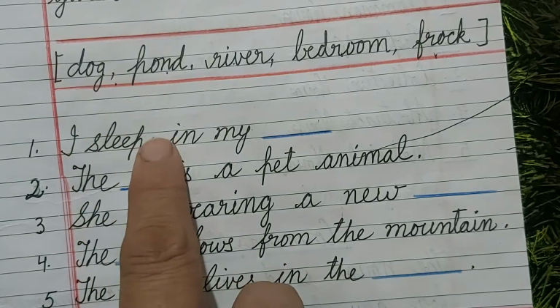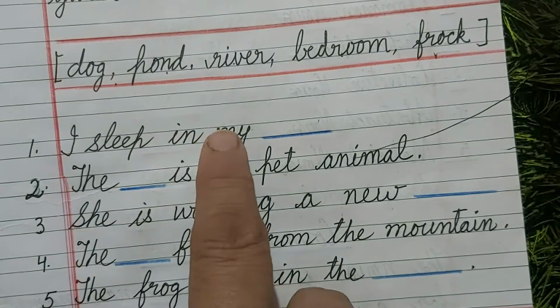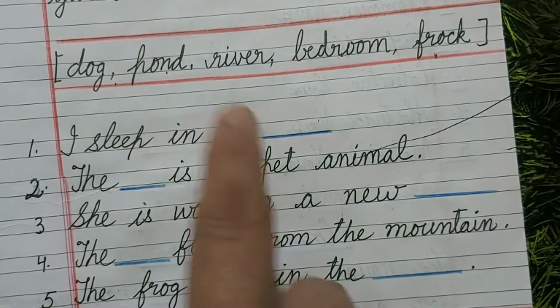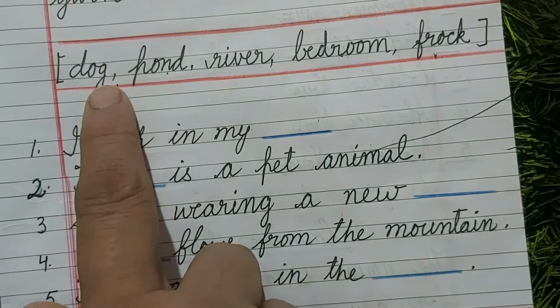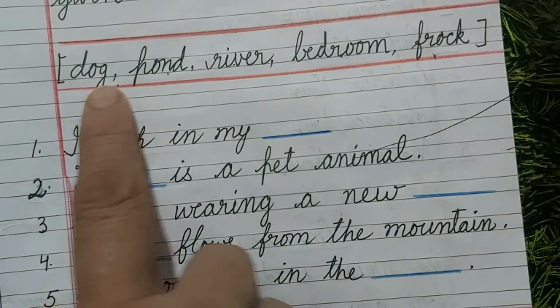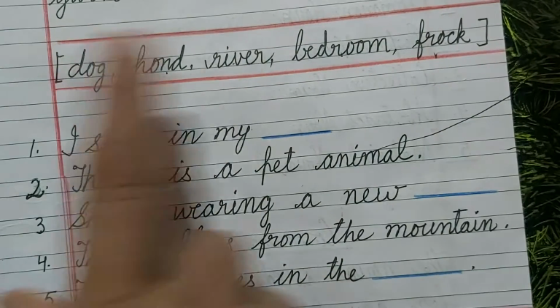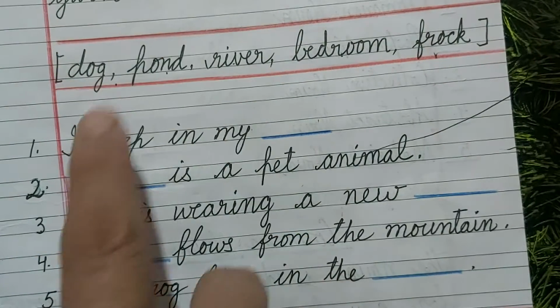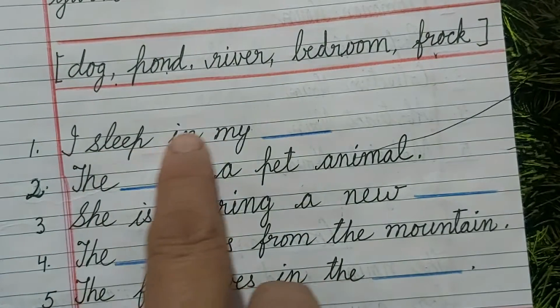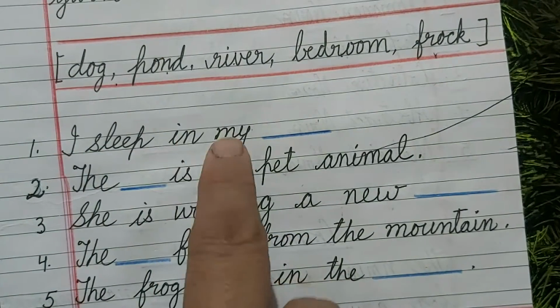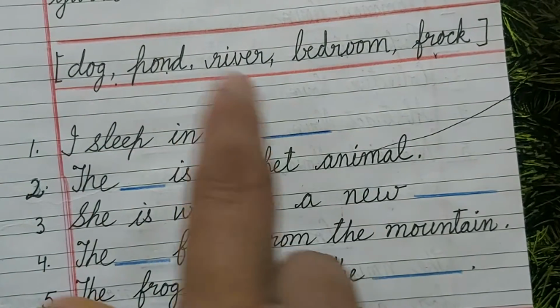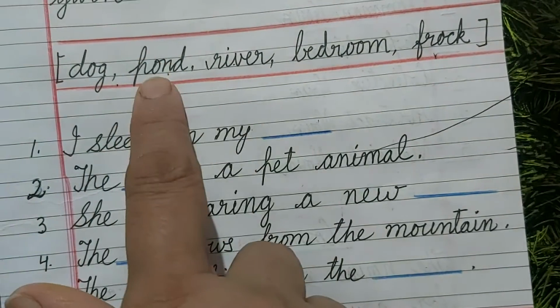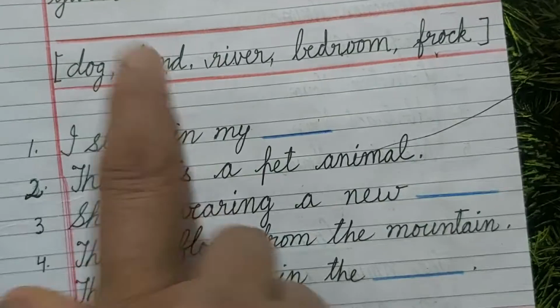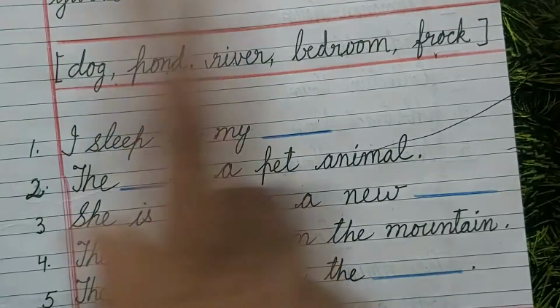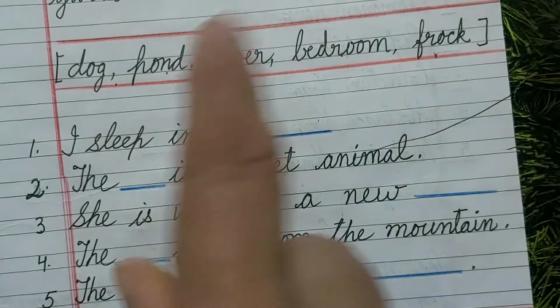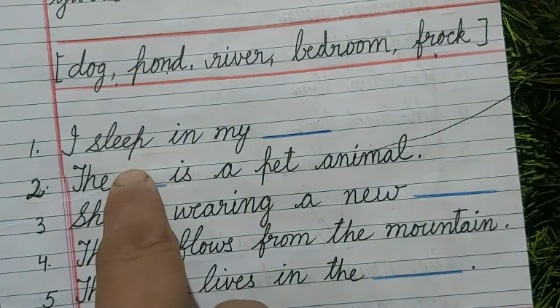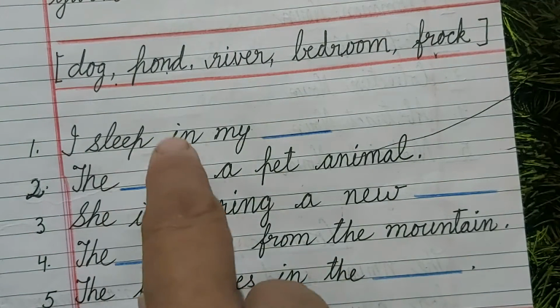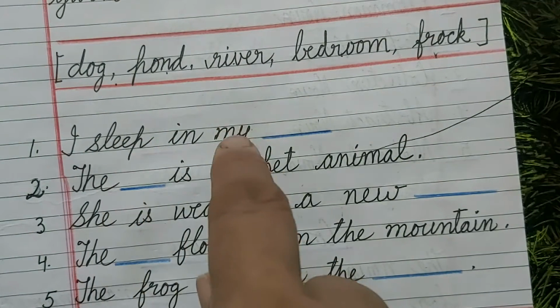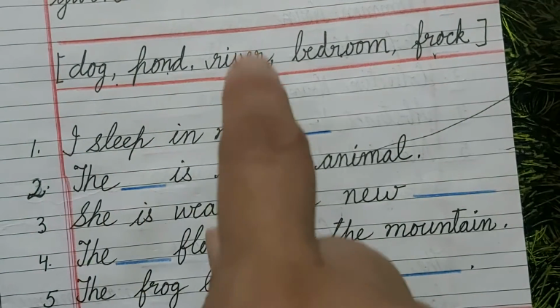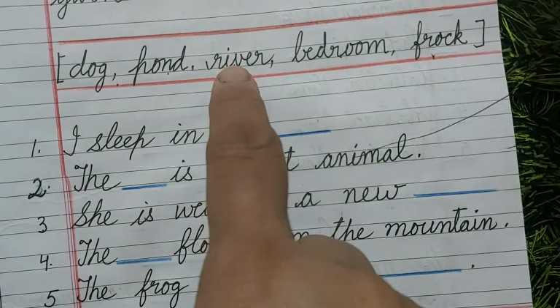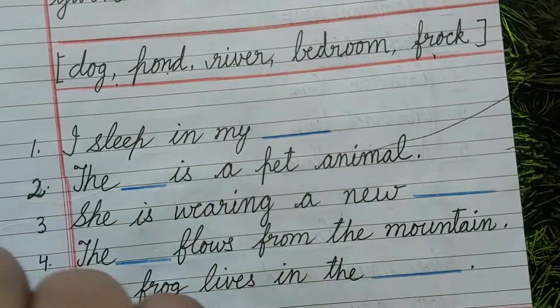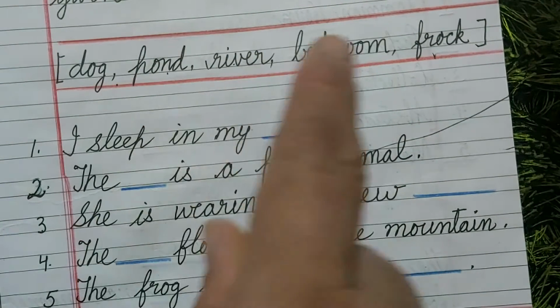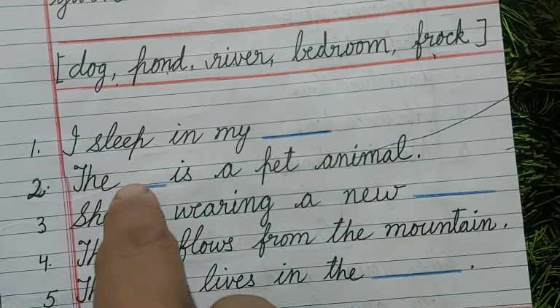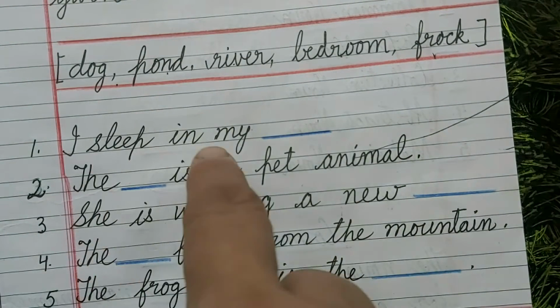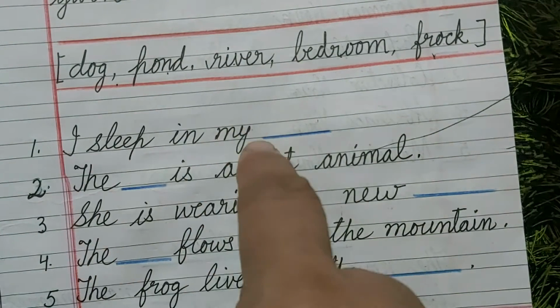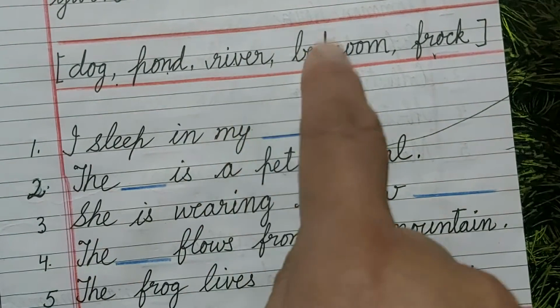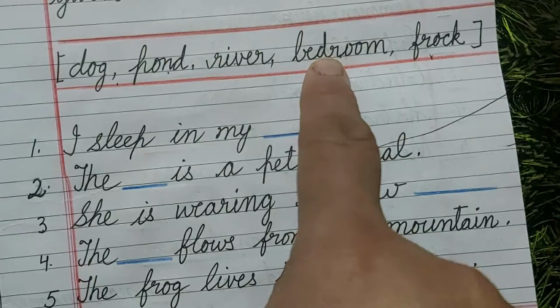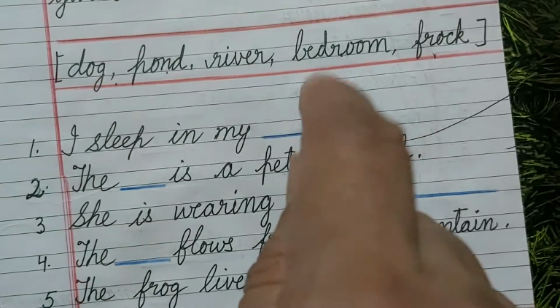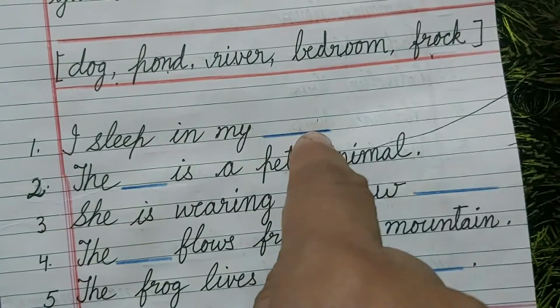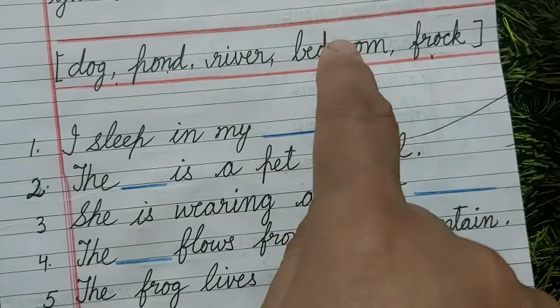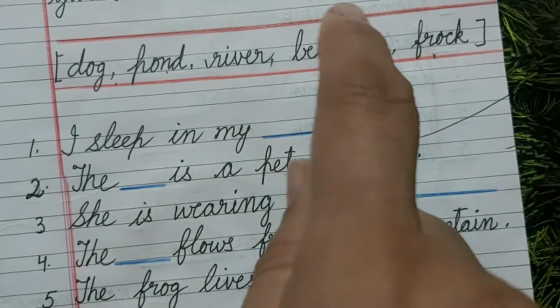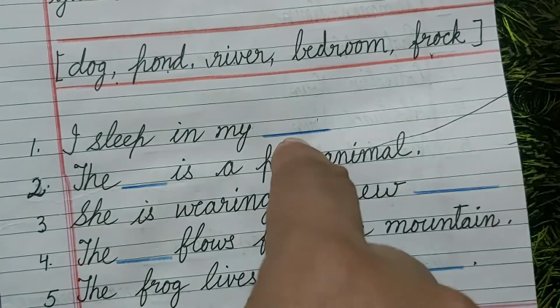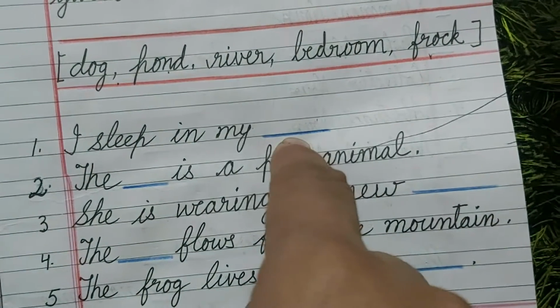I sleep in my dog? No. I sleep in my pond? No. I sleep in my river? No. I sleep in my bedroom? Yes. So 'bedroom' will come here.